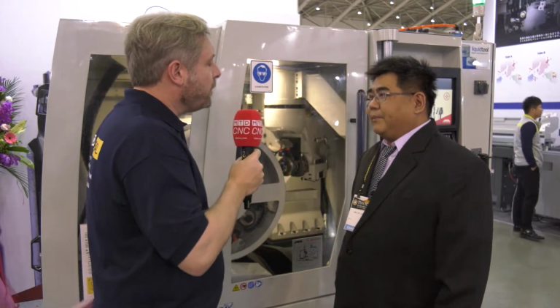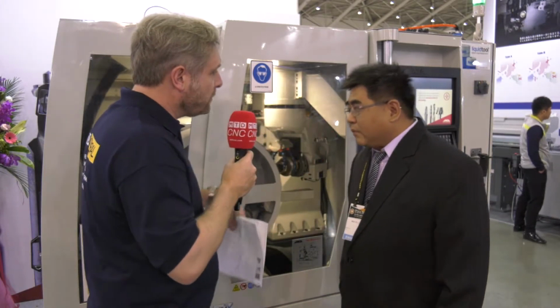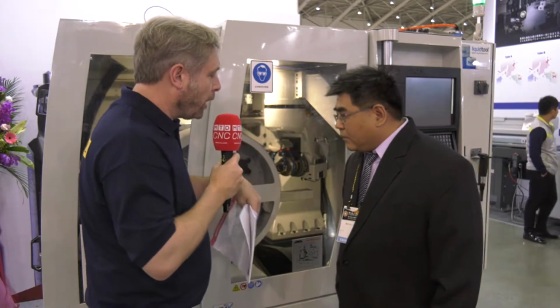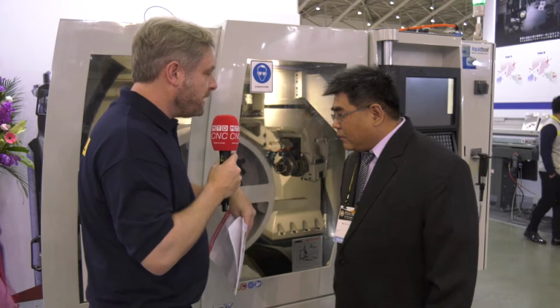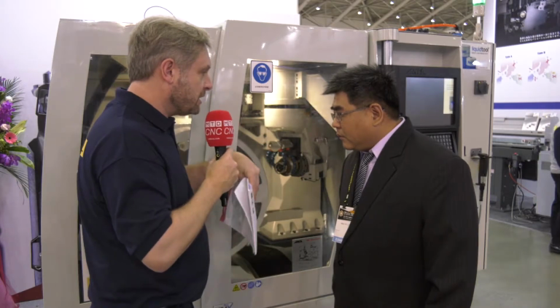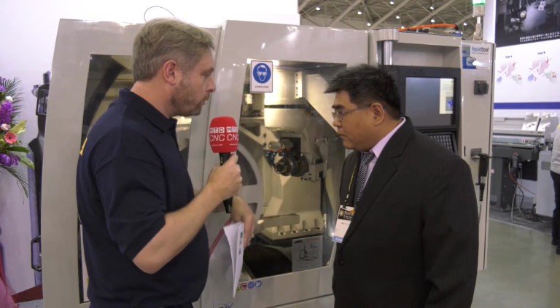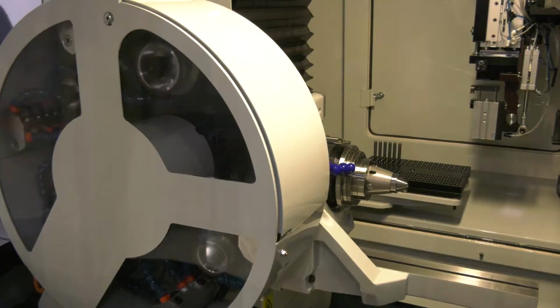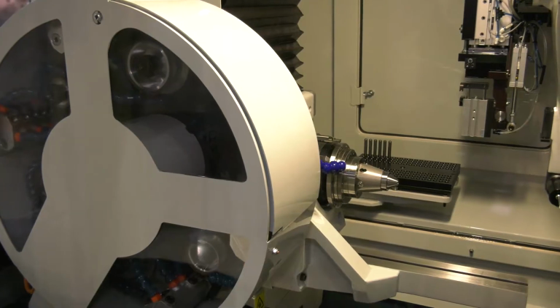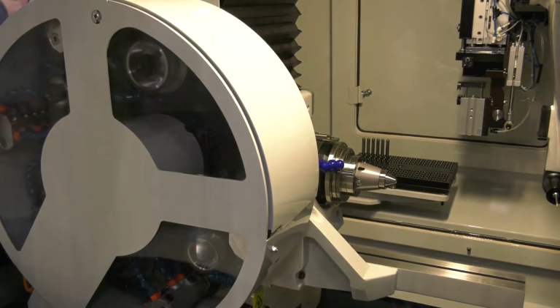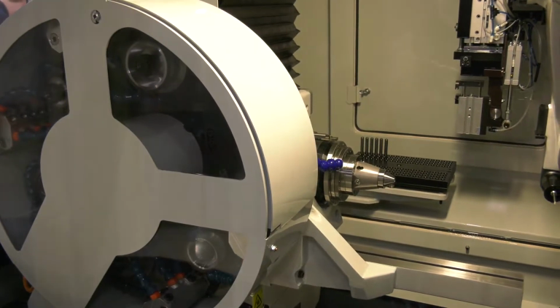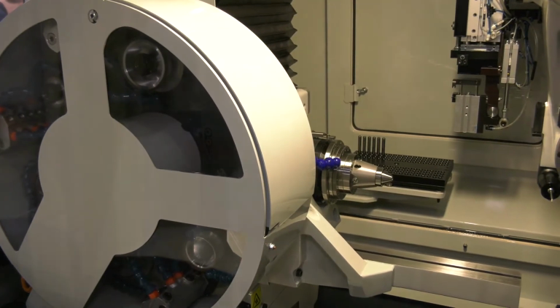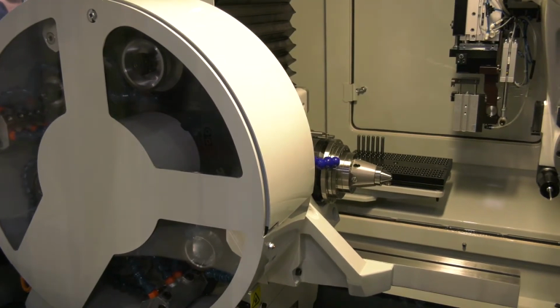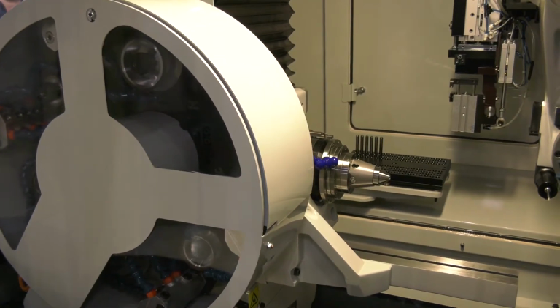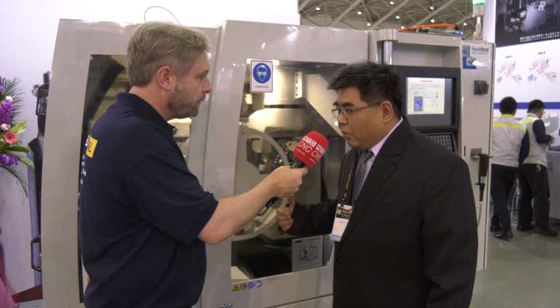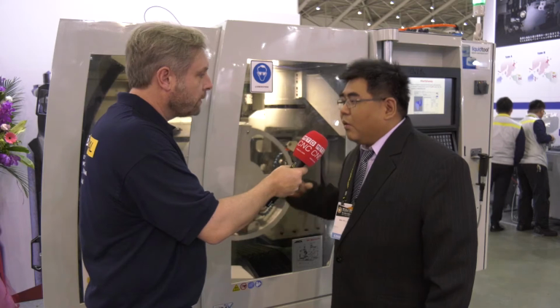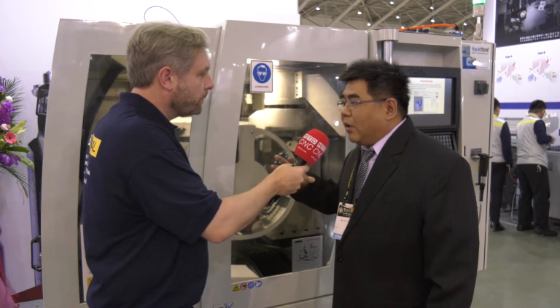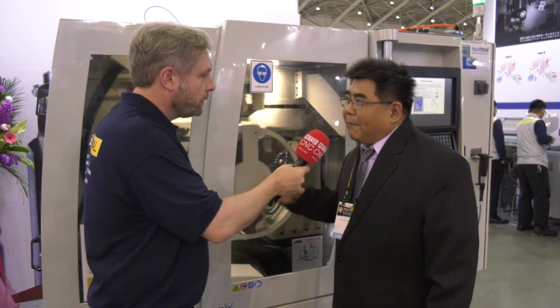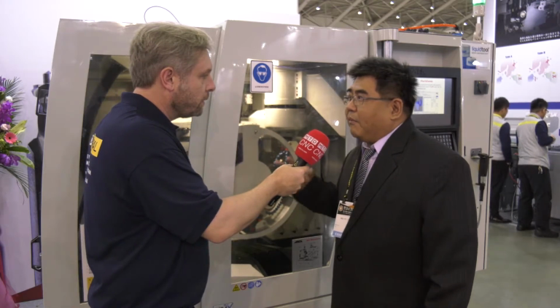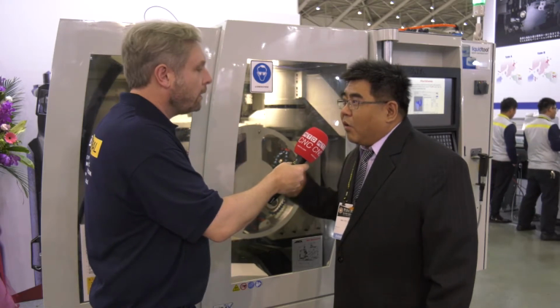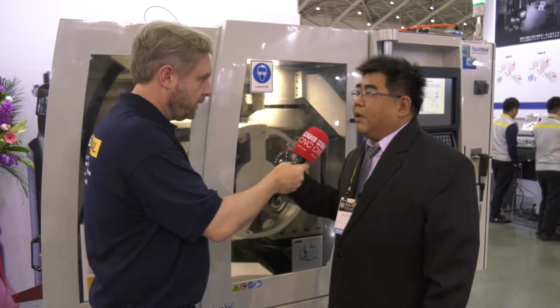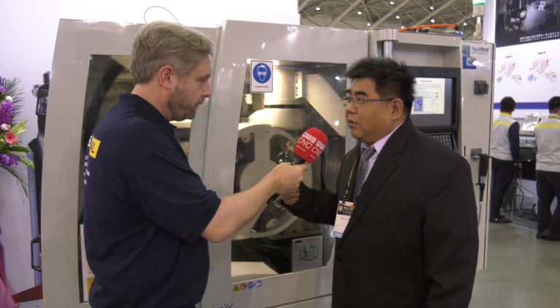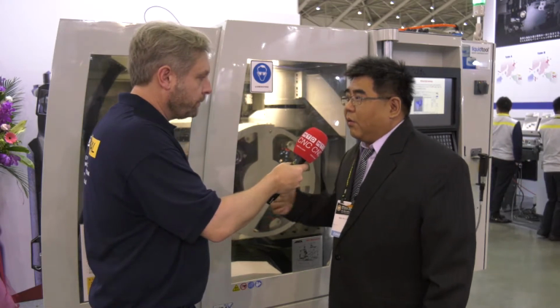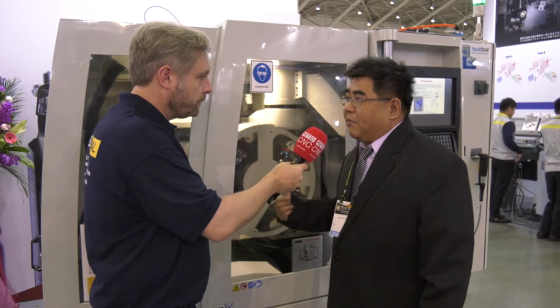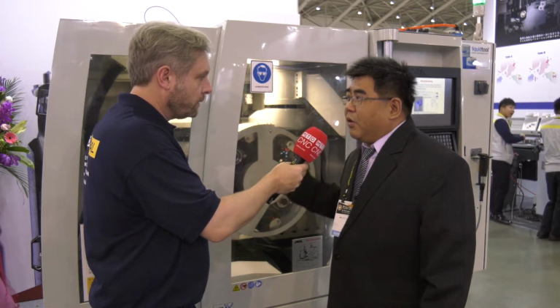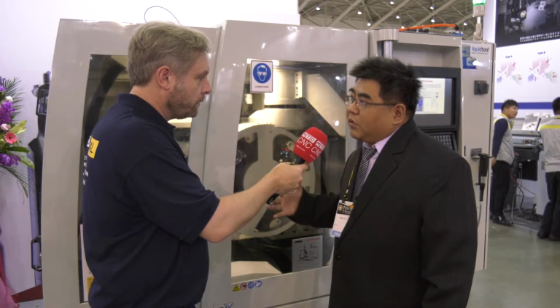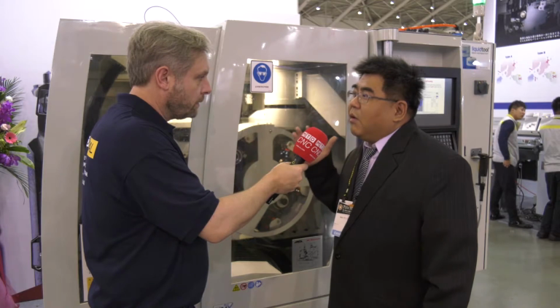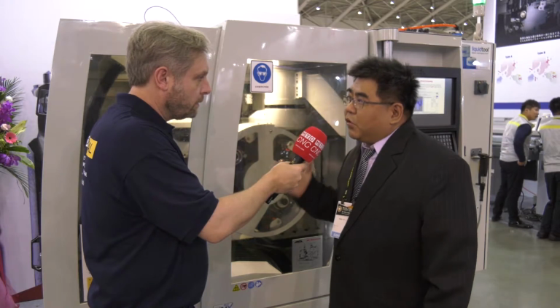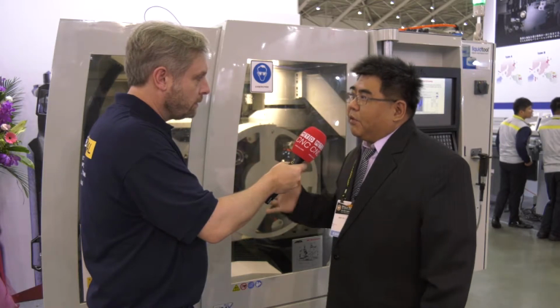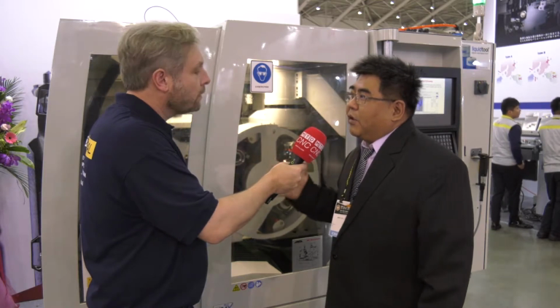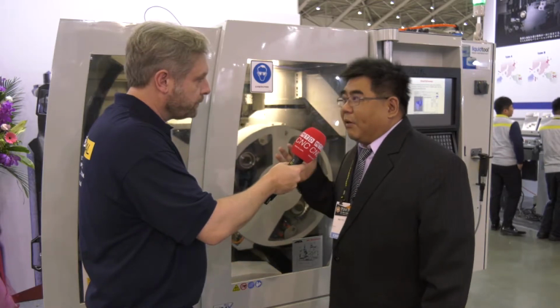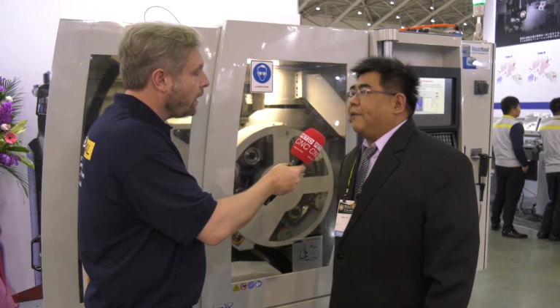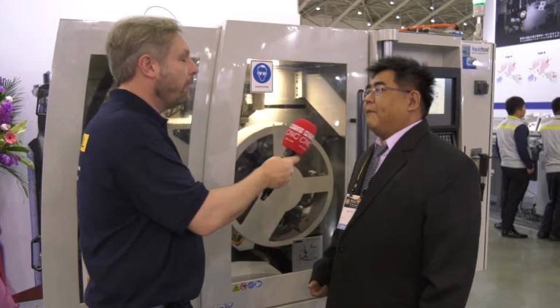At lower speeds, does it still have a lot of torque? It does. There will be big torque at low RPM, which makes the machine more strong and more suitable for carbide grinding.